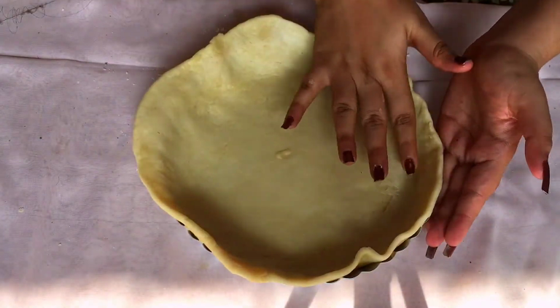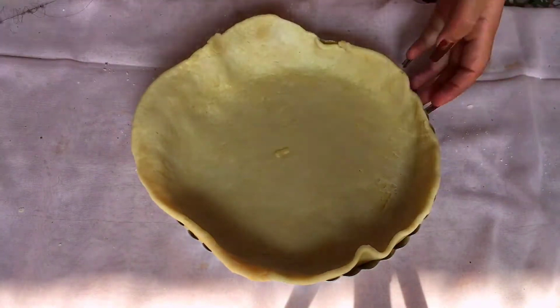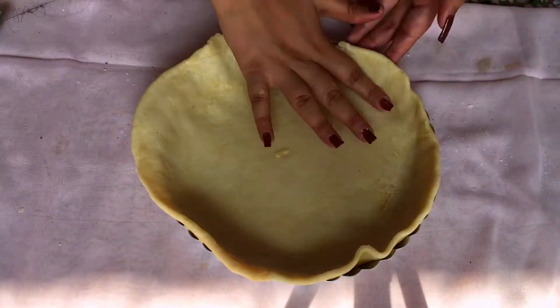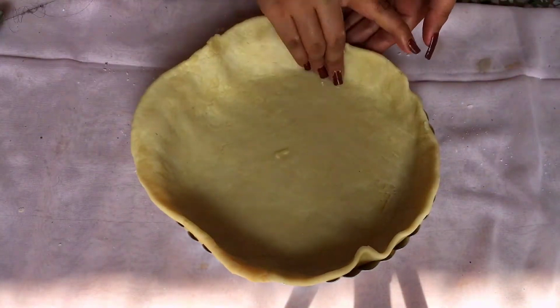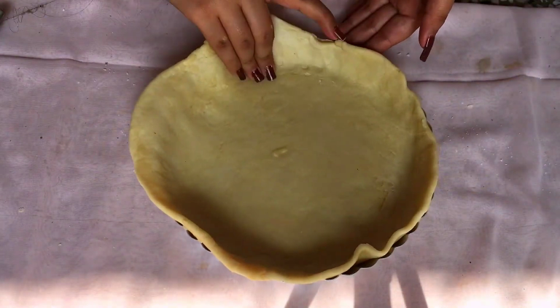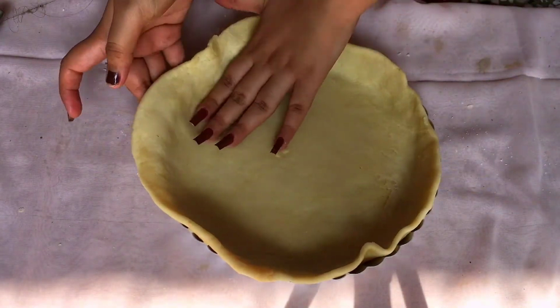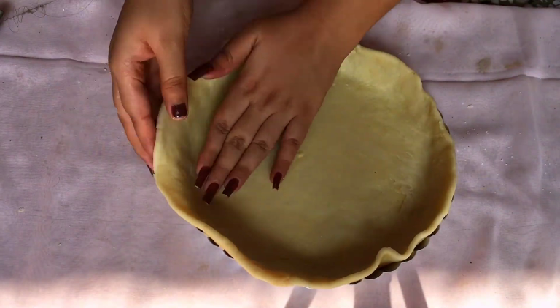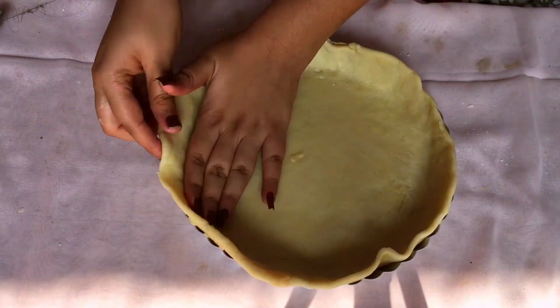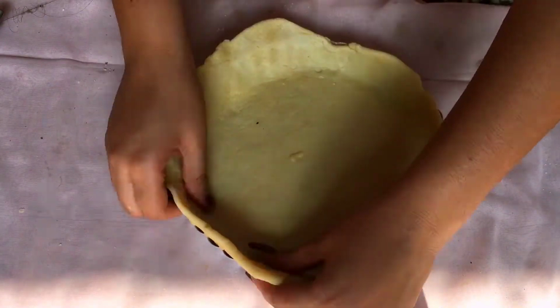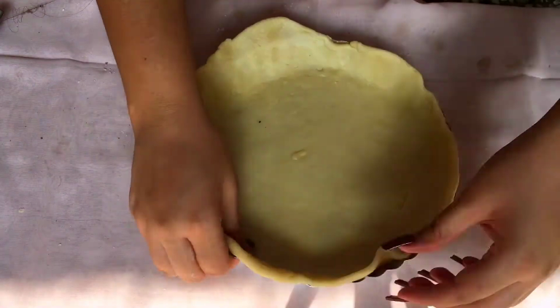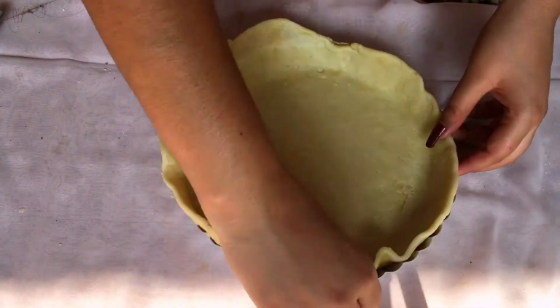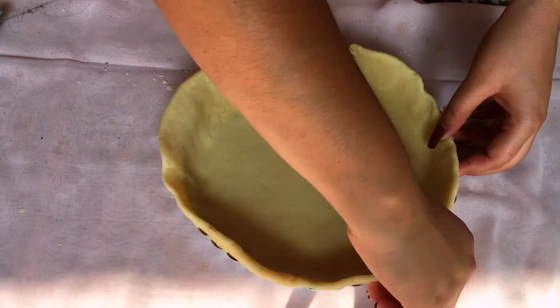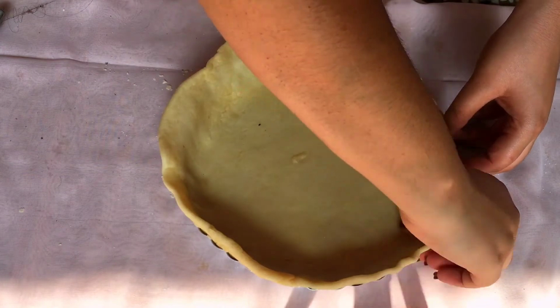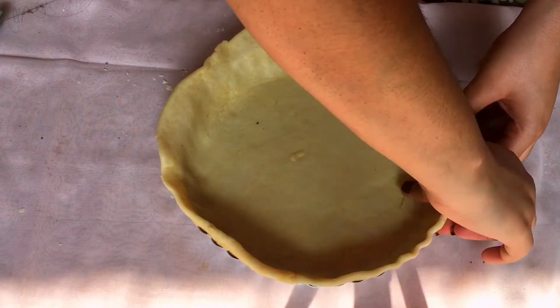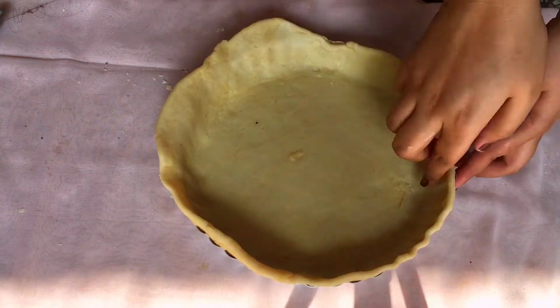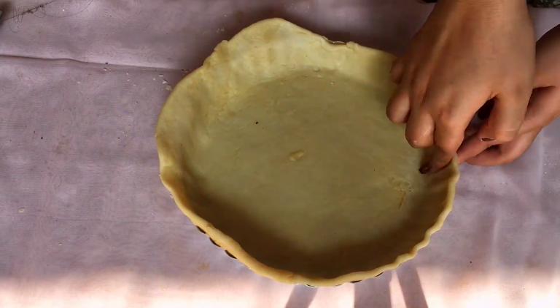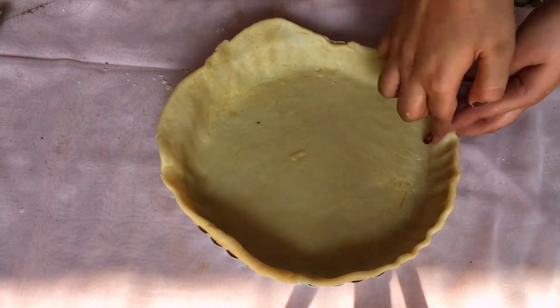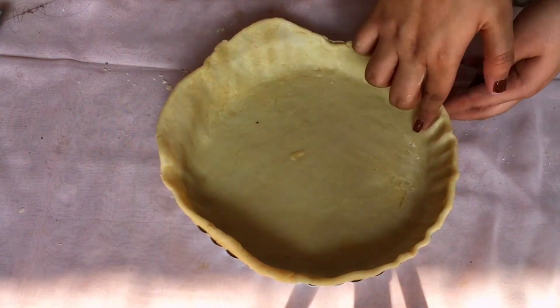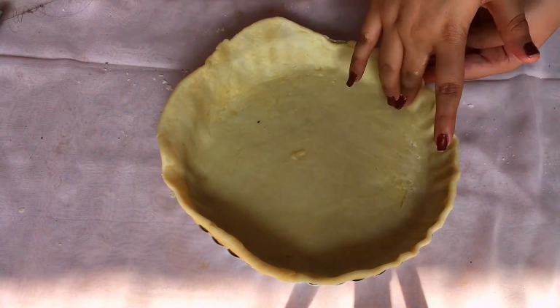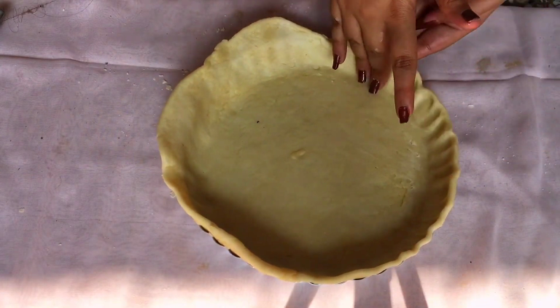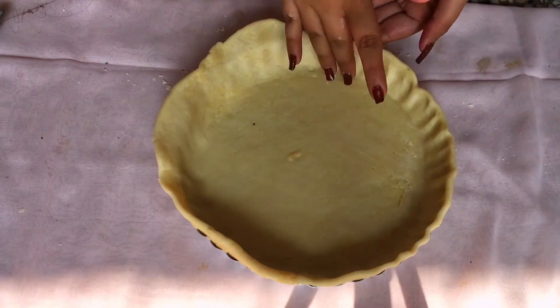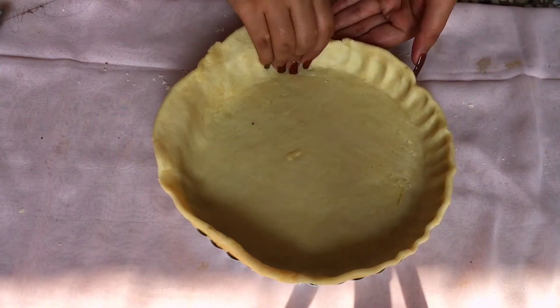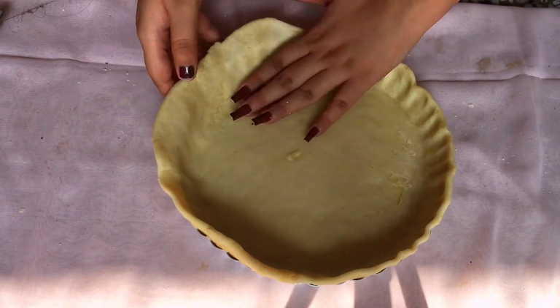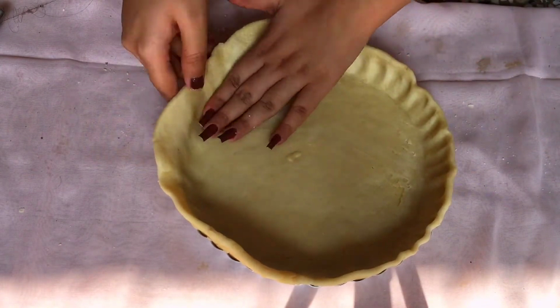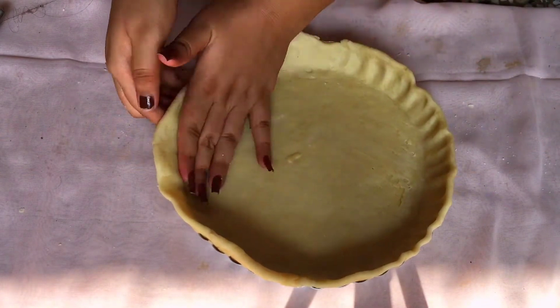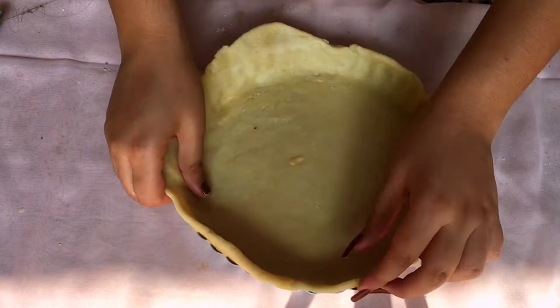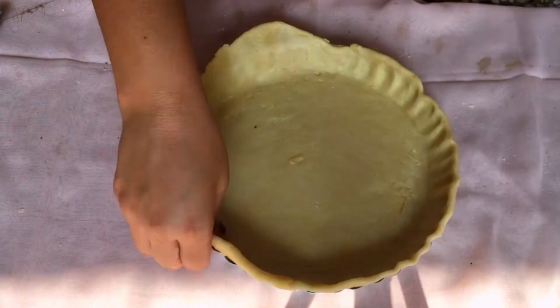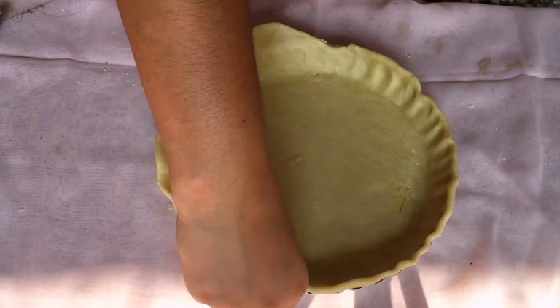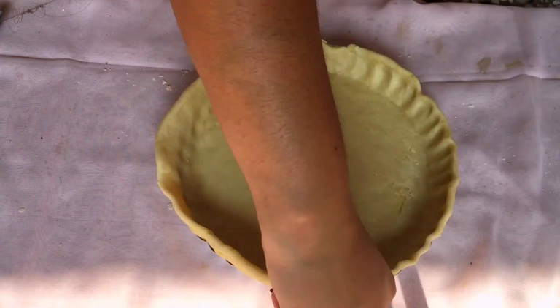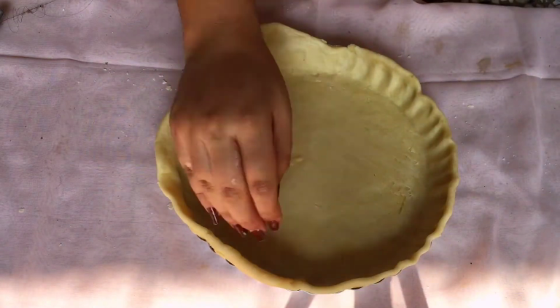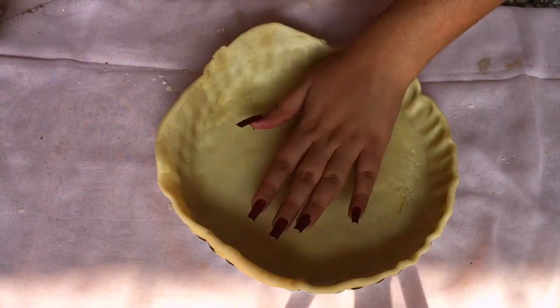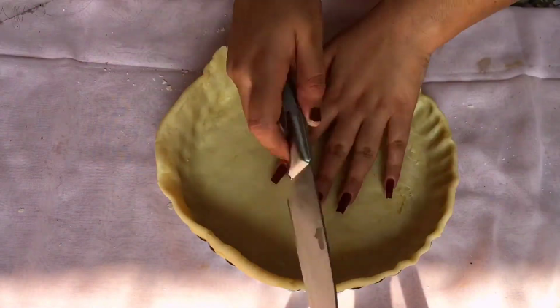Secure the corners by applying gentle pressure on the rim of the sheet. Once settled, remove the excess dough using a knife.